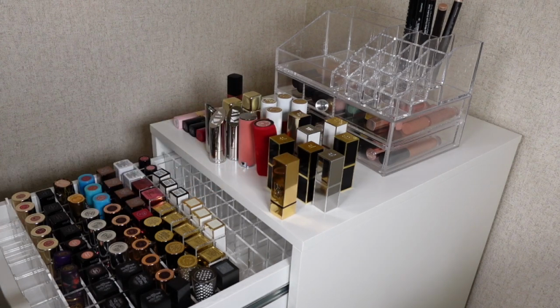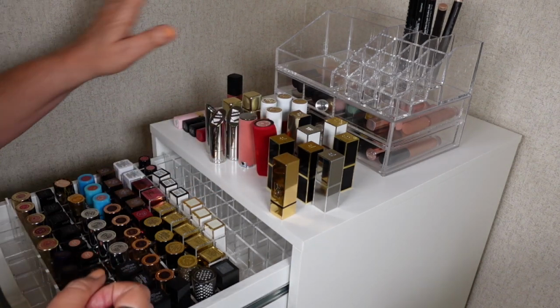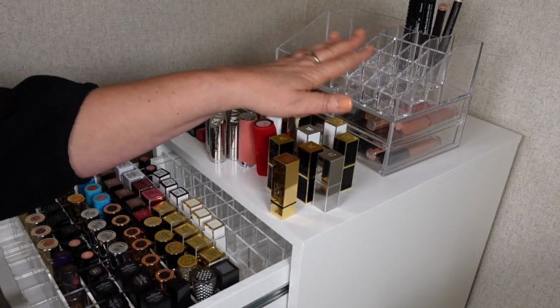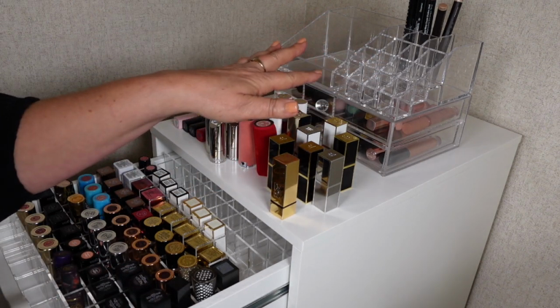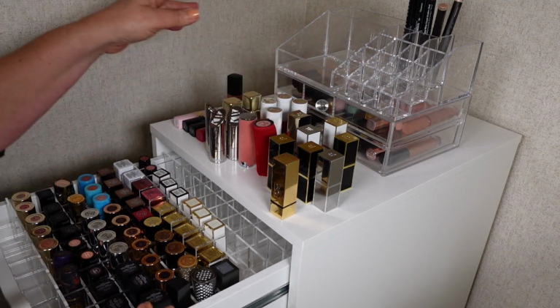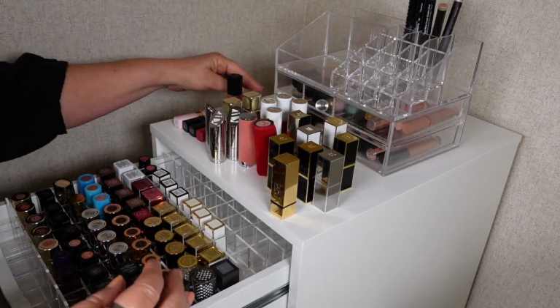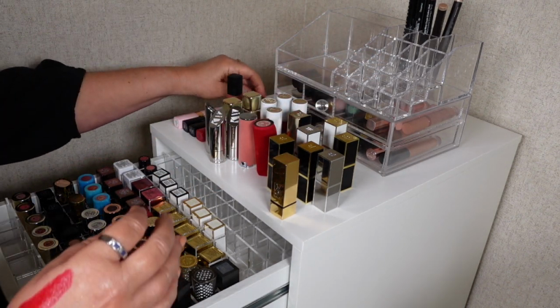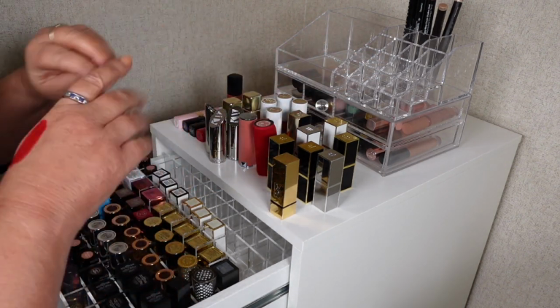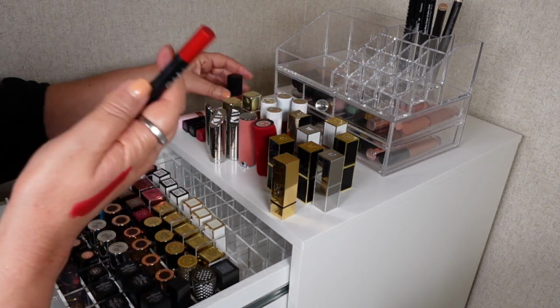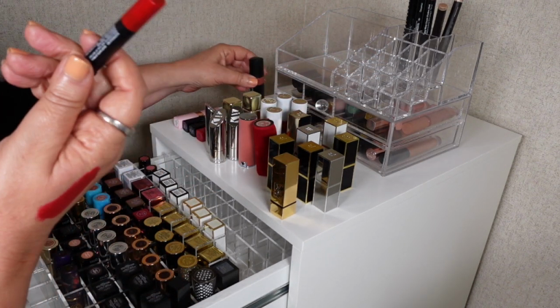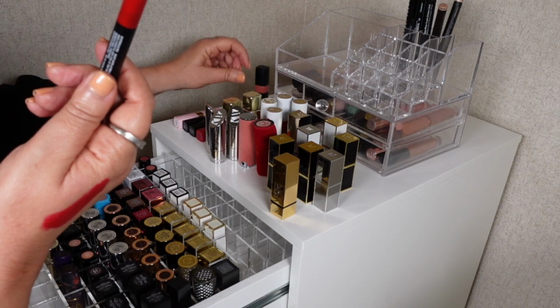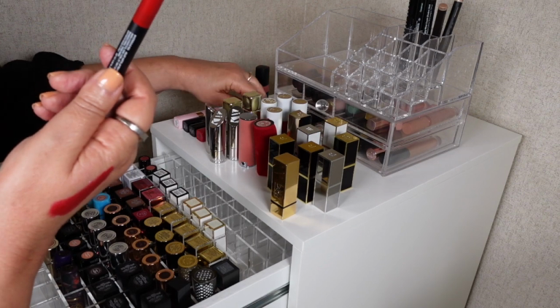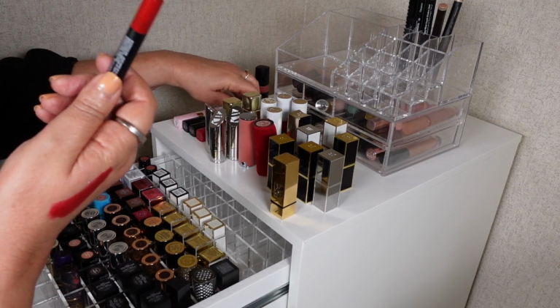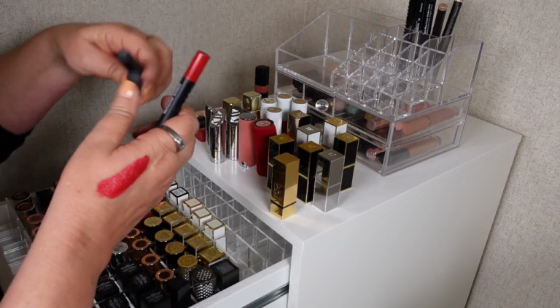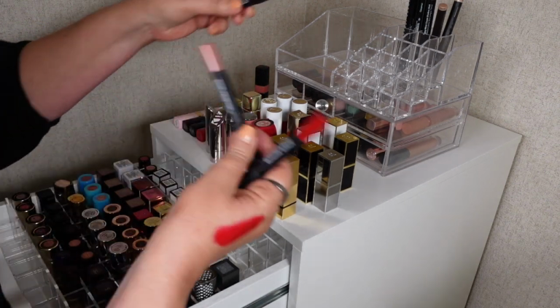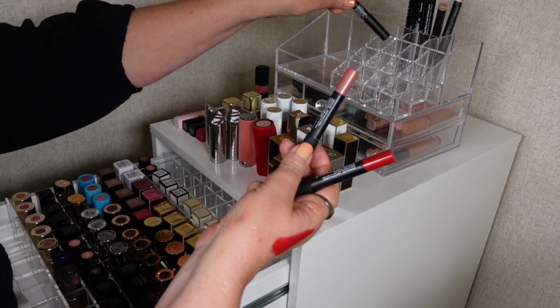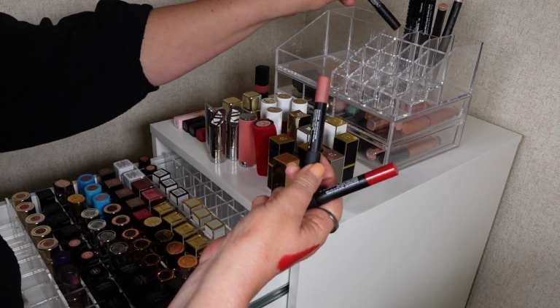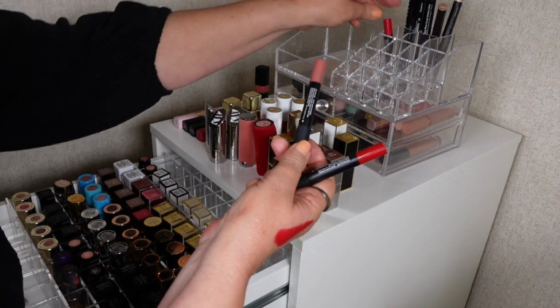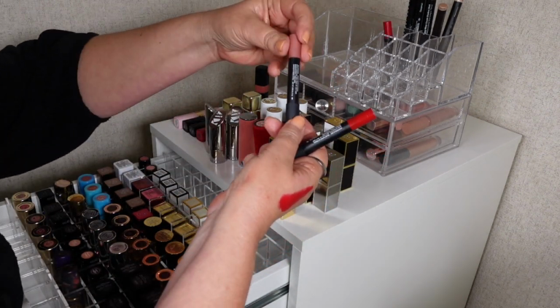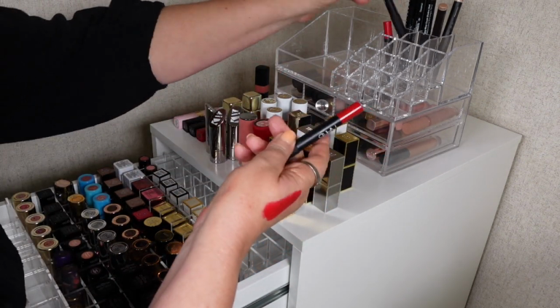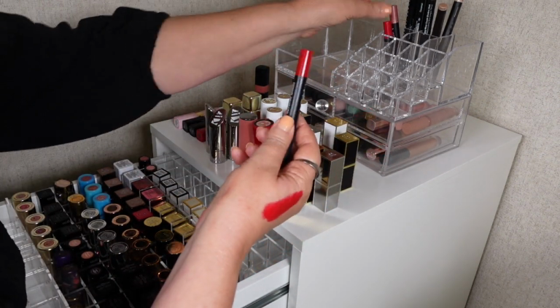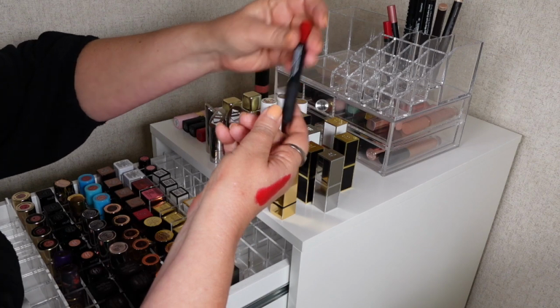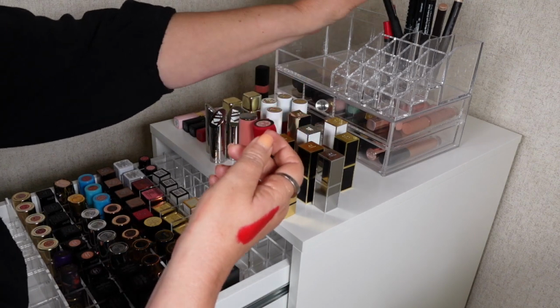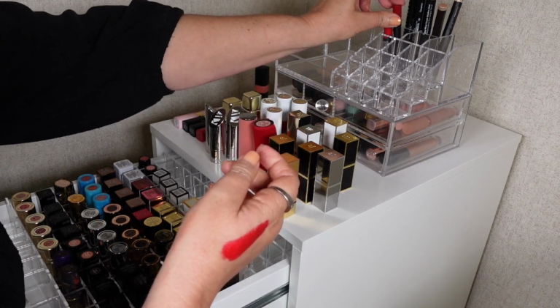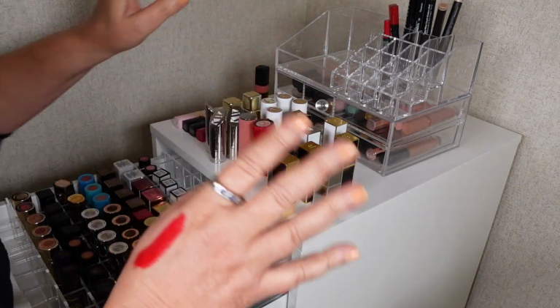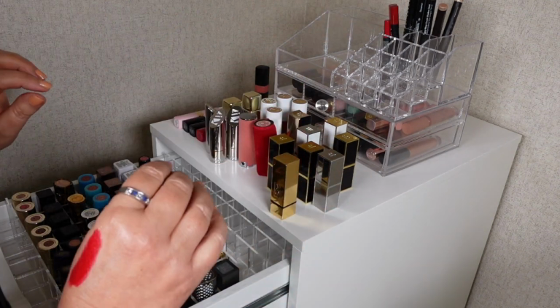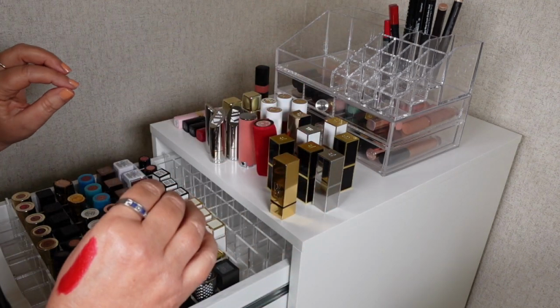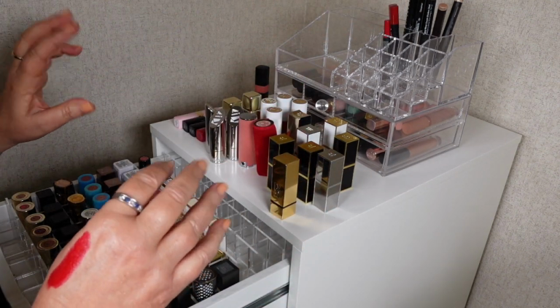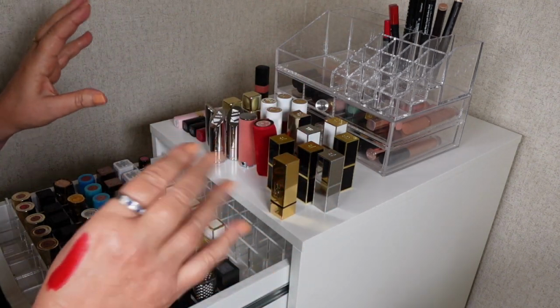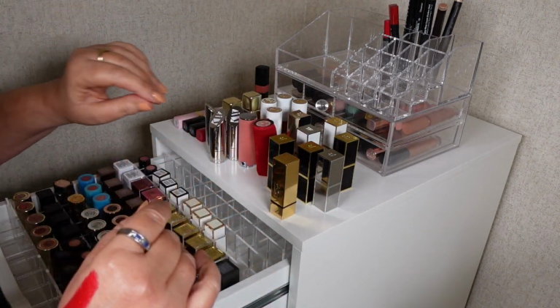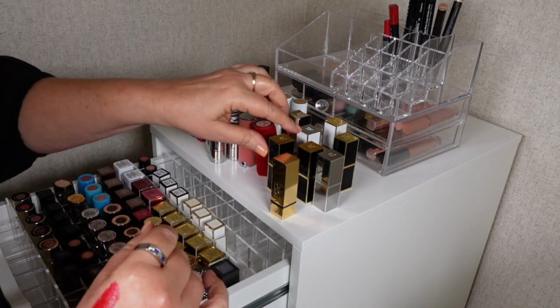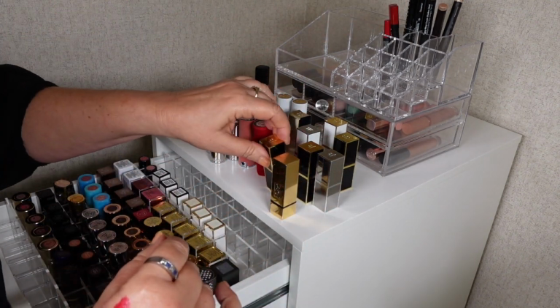I've ended up with a little bit more room in here, so I'm going to put the NARS Velvet Matte sticks up at the back and pop all the others back in as well.